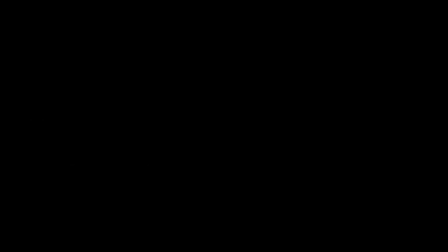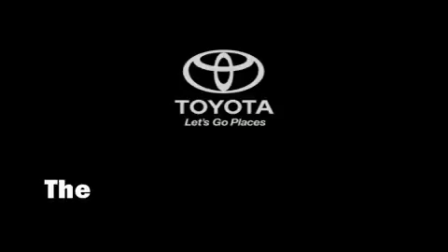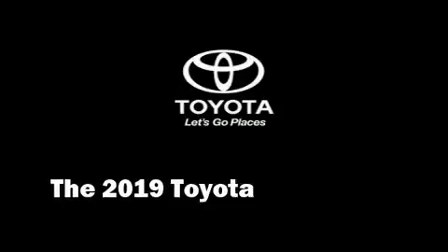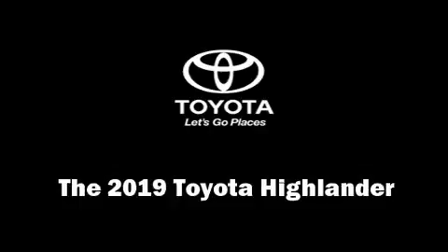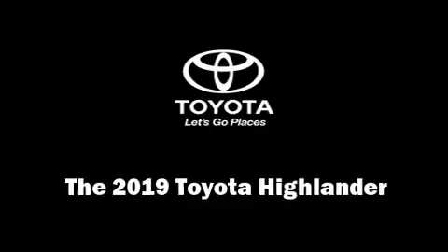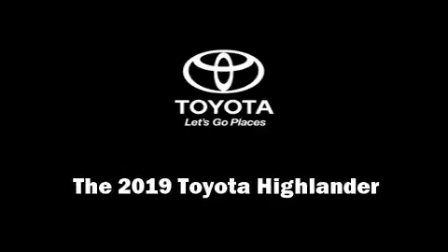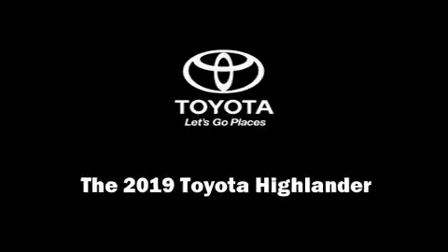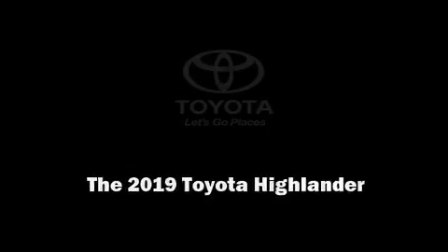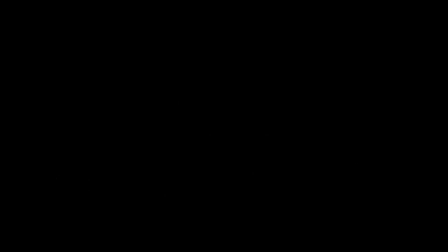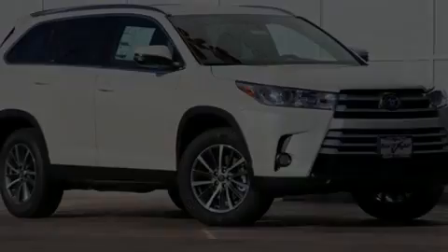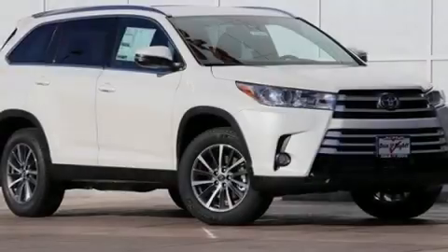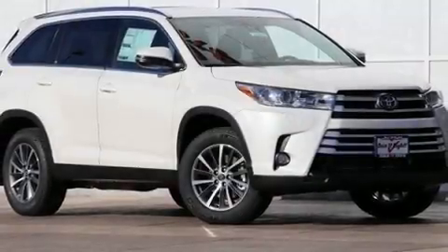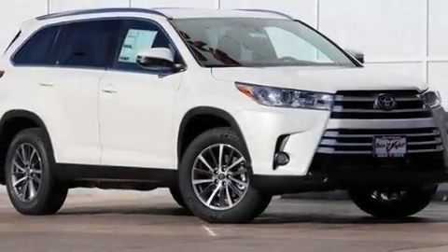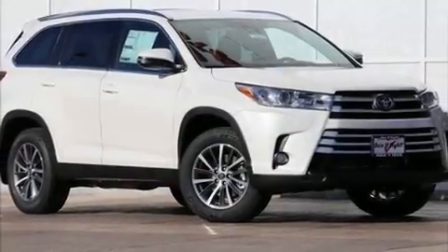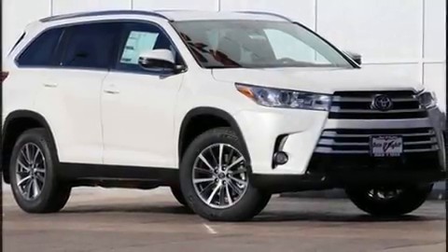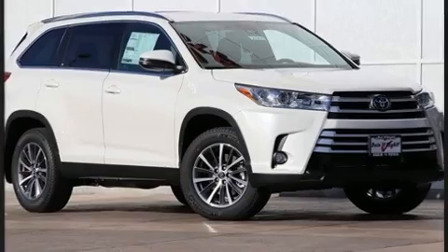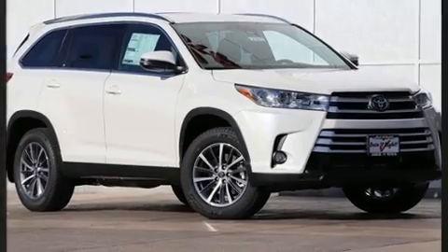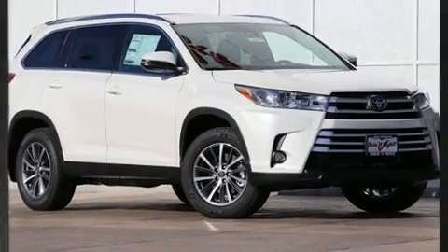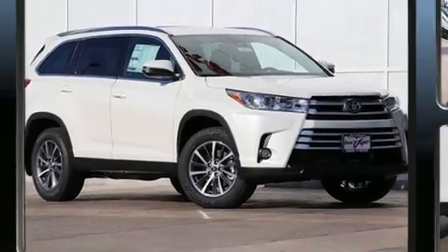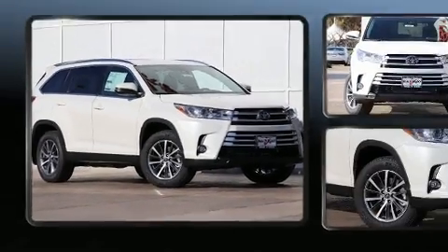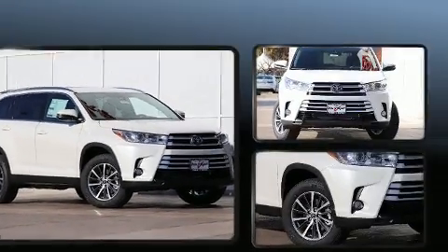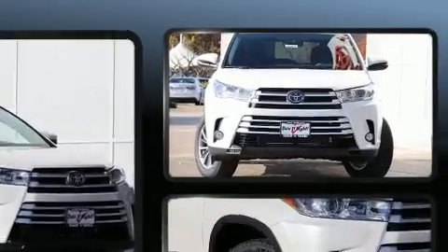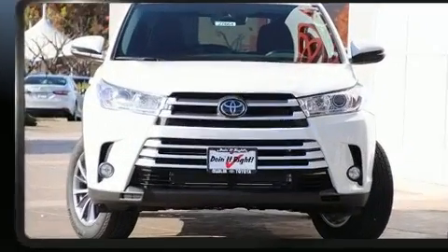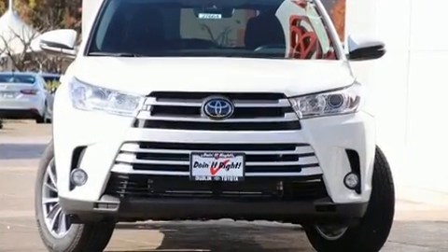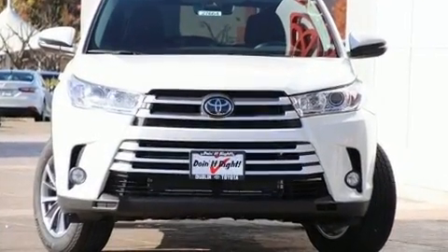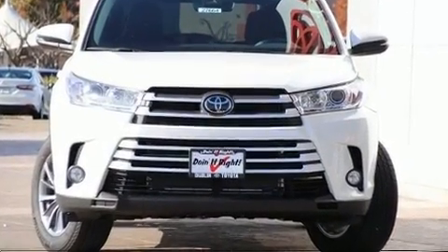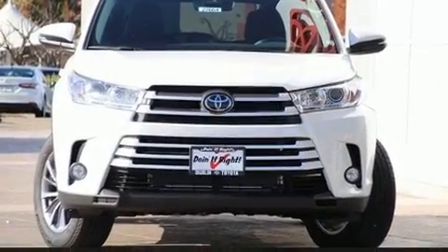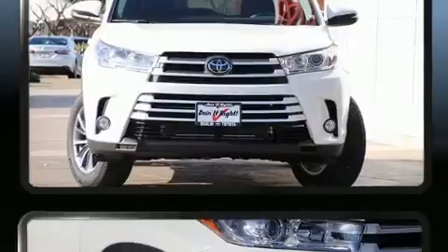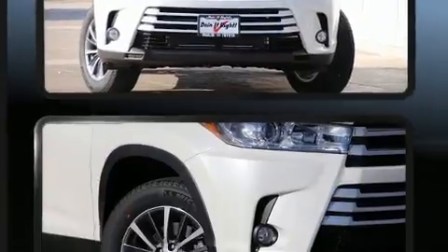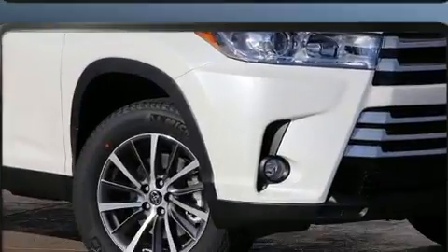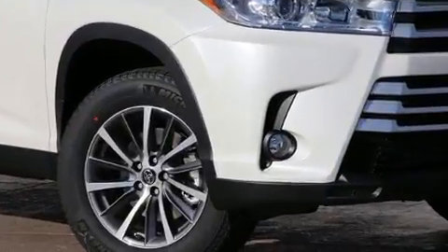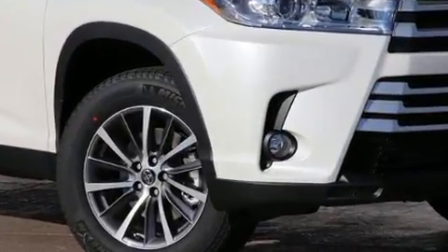Introducing the 2019 Toyota Highlander. Smooth gear shifts are achieved thanks to the 3.5-liter six-cylinder engine, and for added security, dynamic stability control supplements the drivetrain.